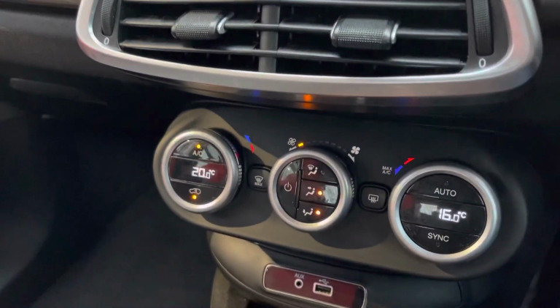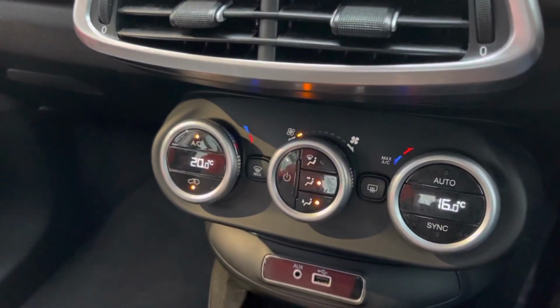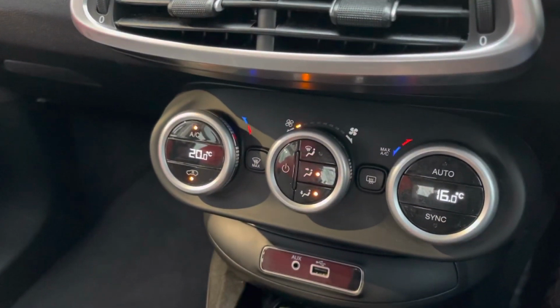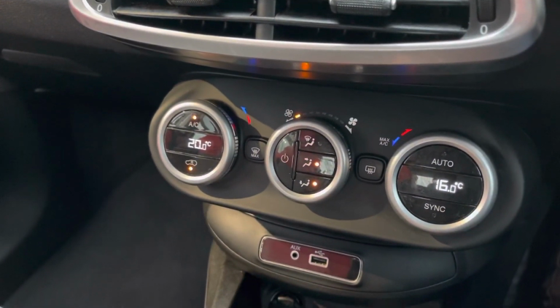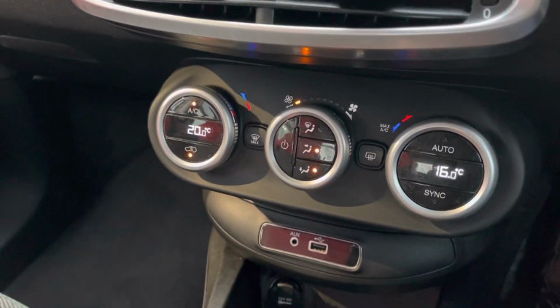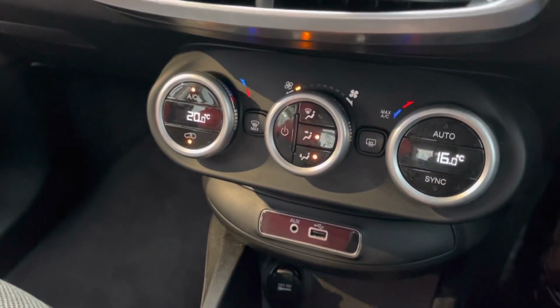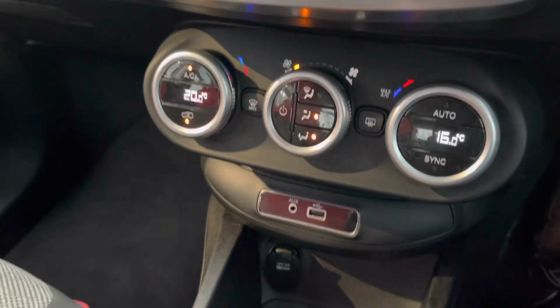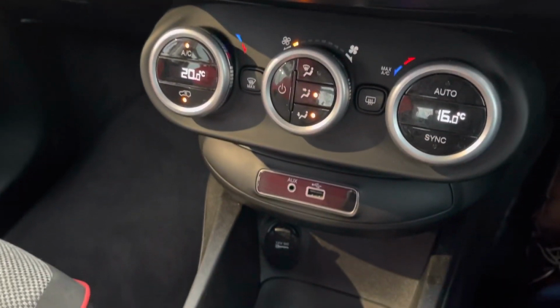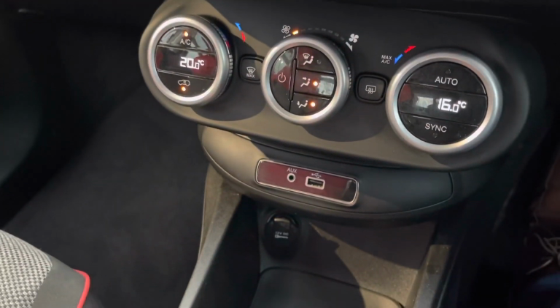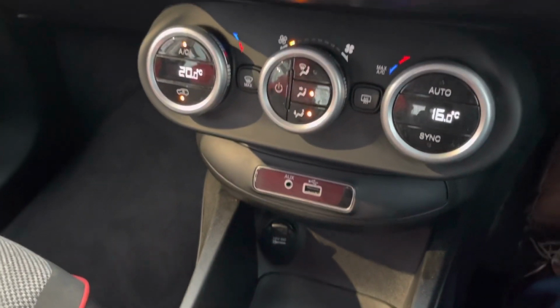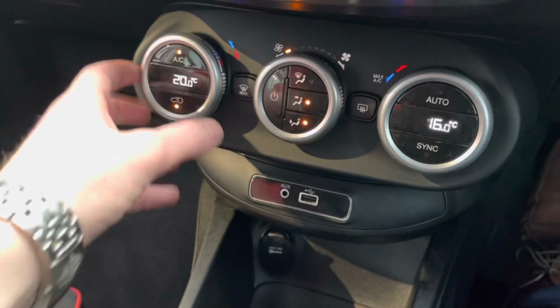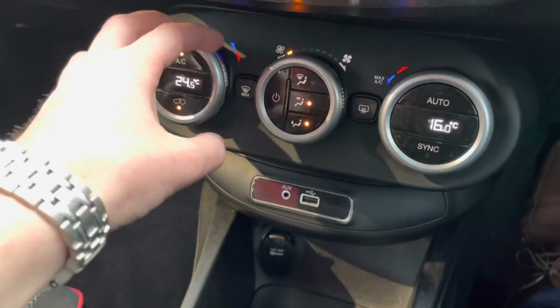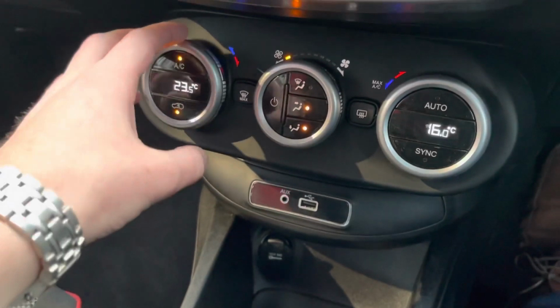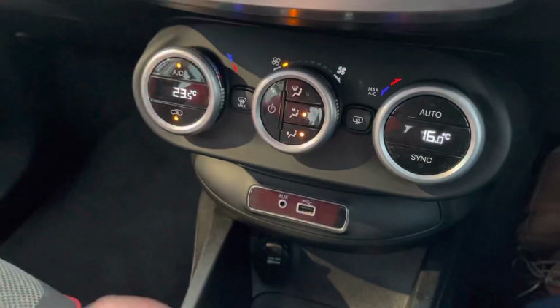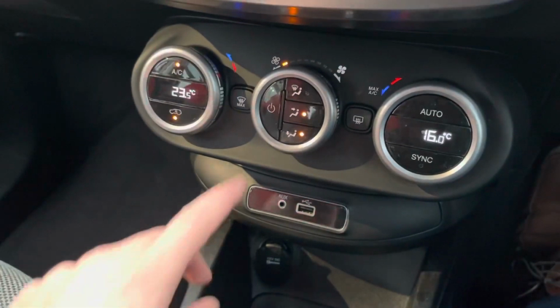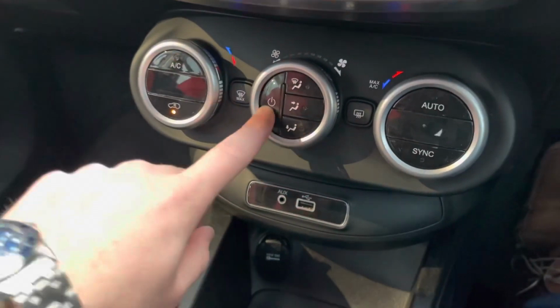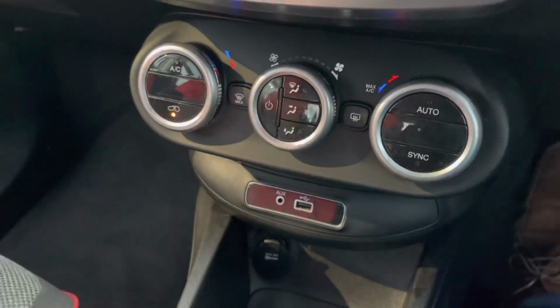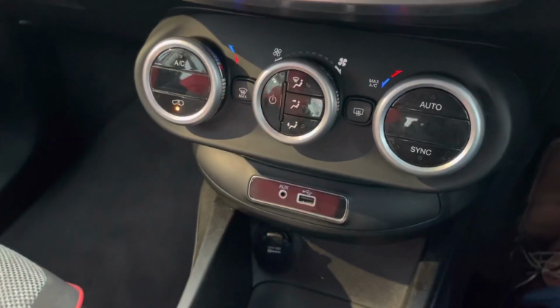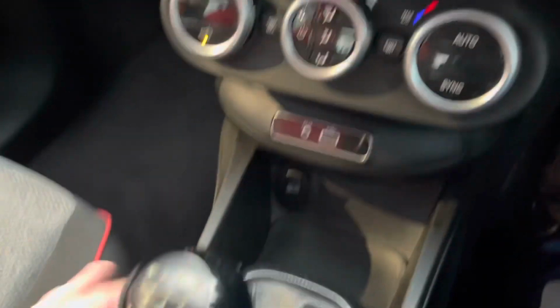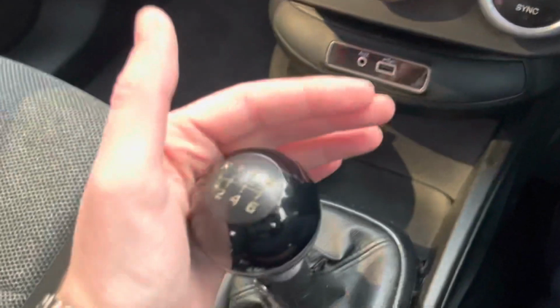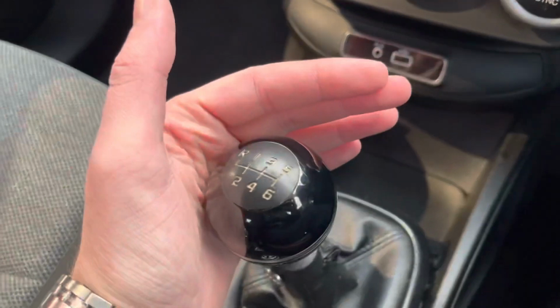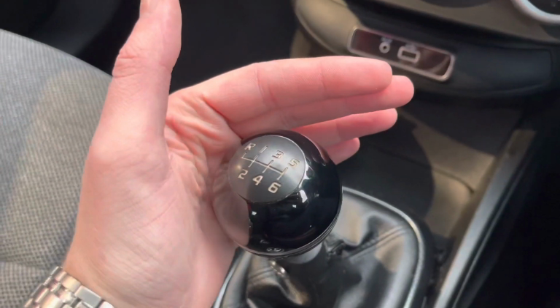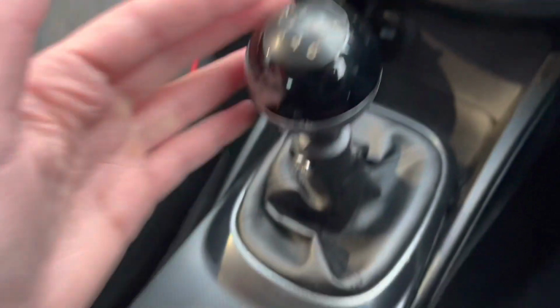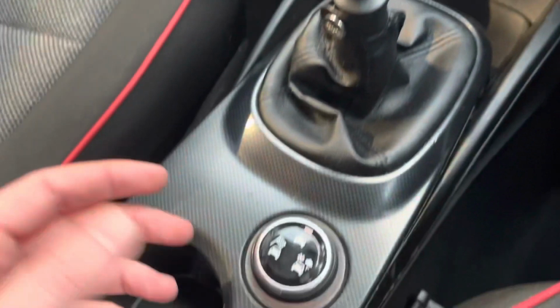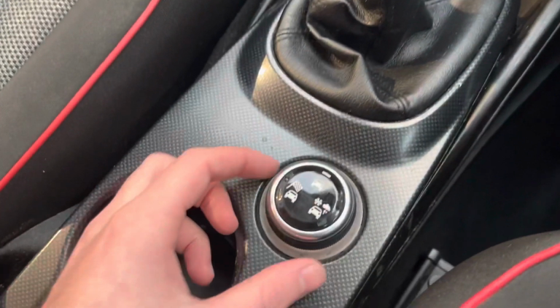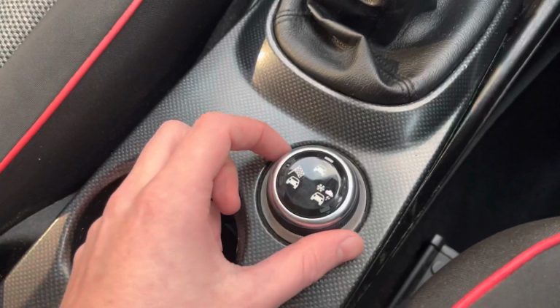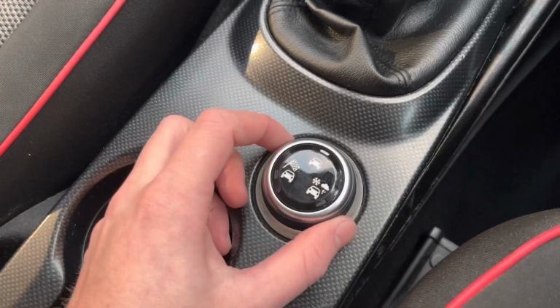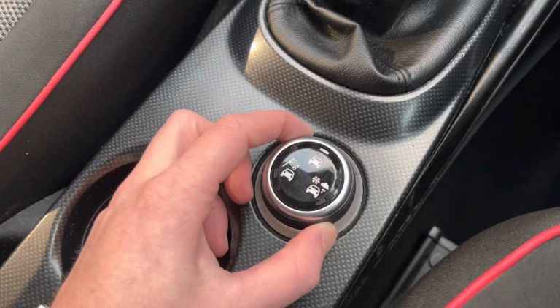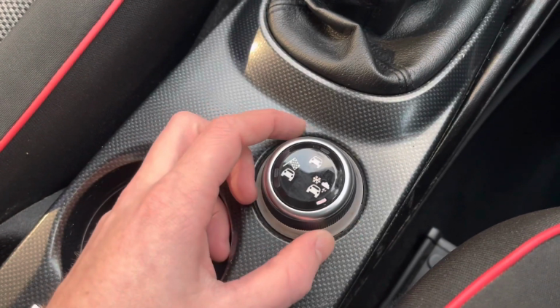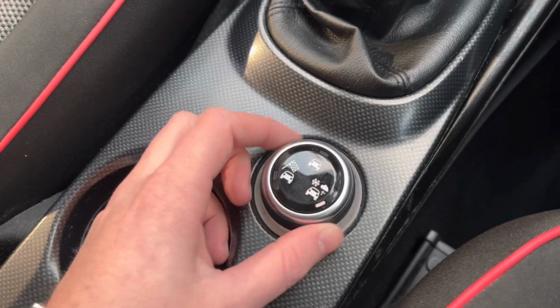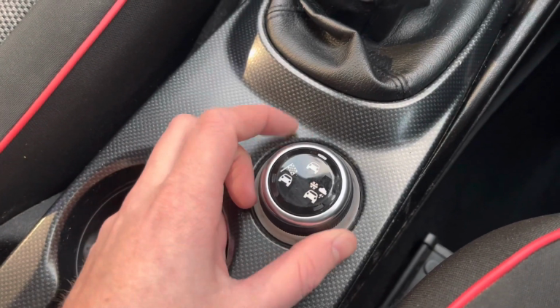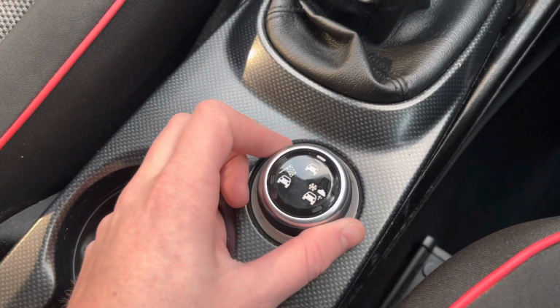There are dual-zone temperature controls, which is fantastic — you can change the temperature on each side of the car, avoiding any arguments about it being too hot or too cold. There's also a lovely six-speed gearbox and a button here to switch through the different drive modes.